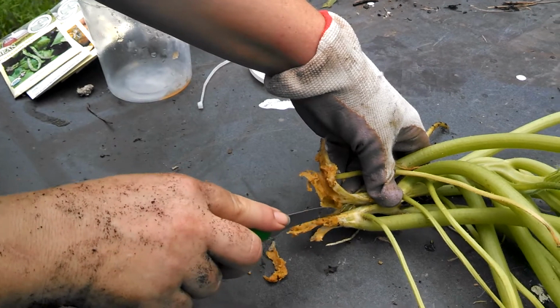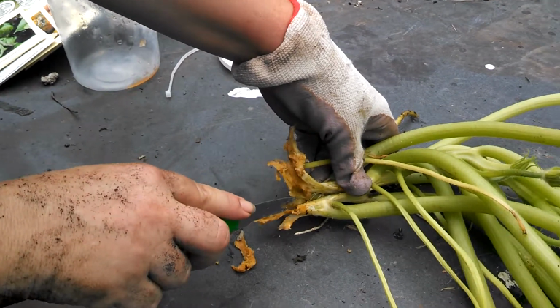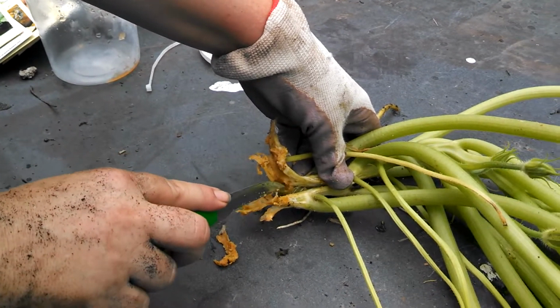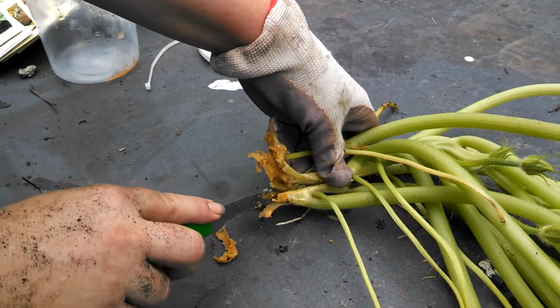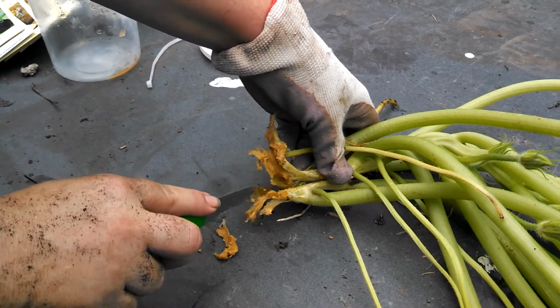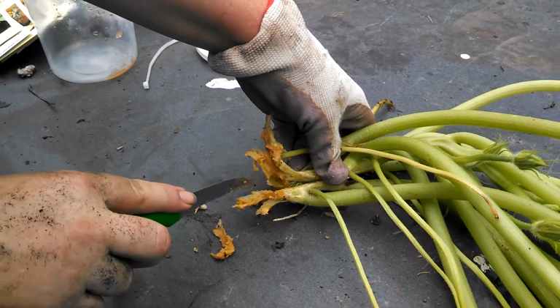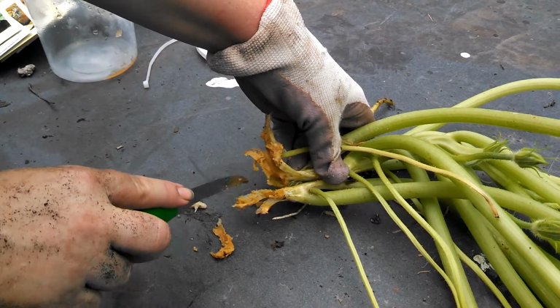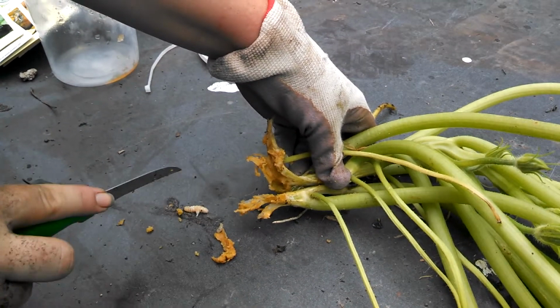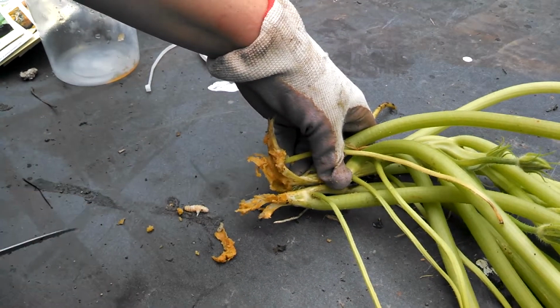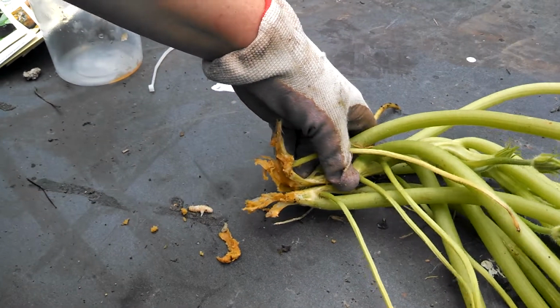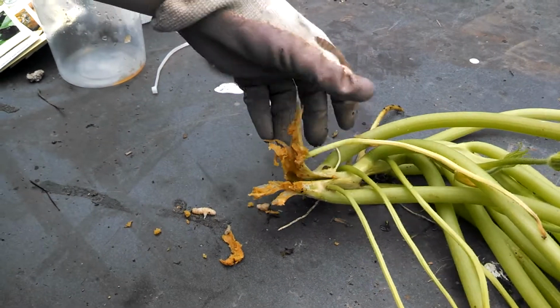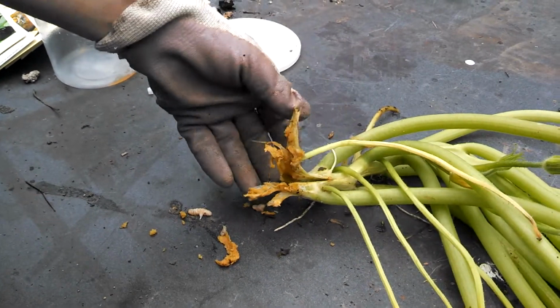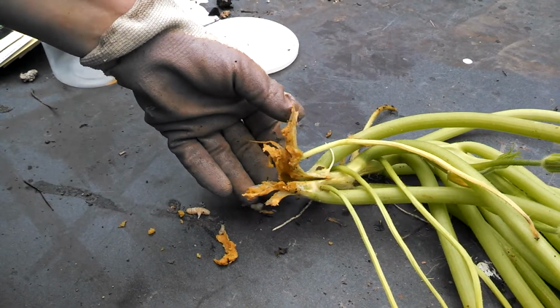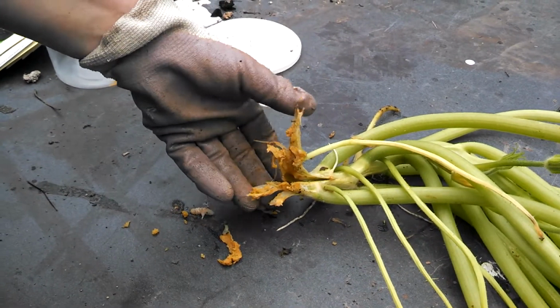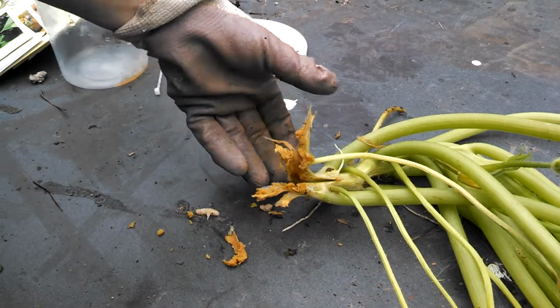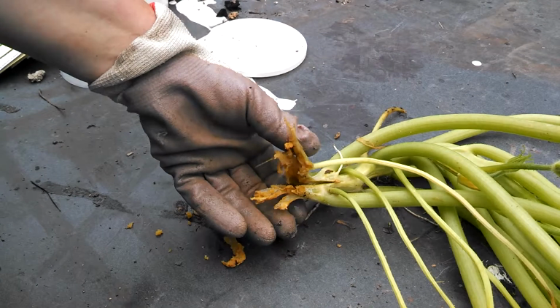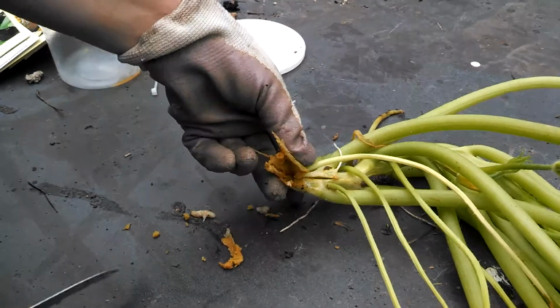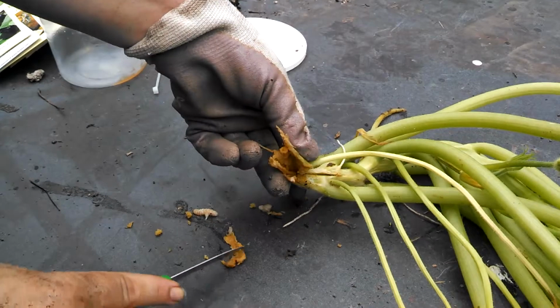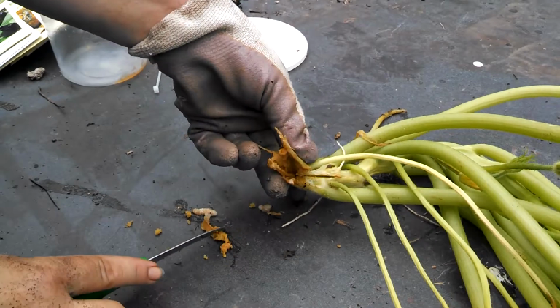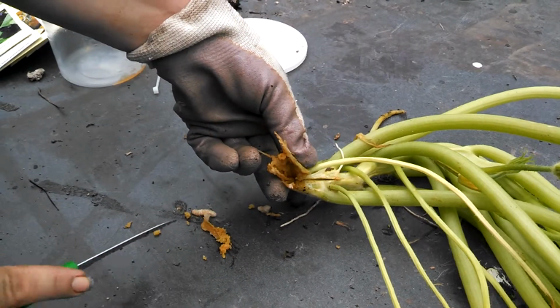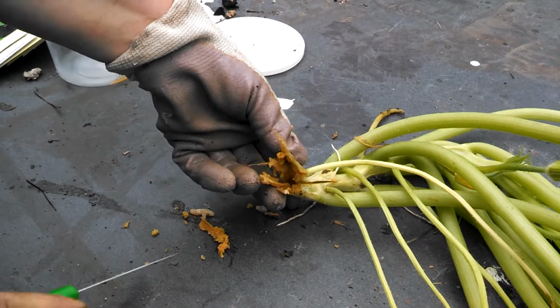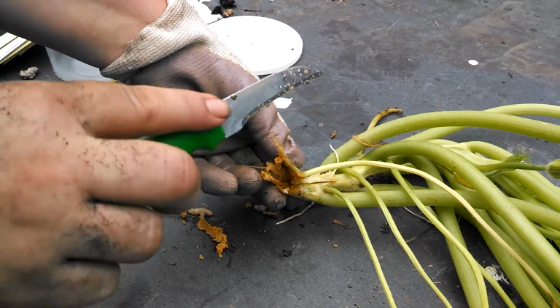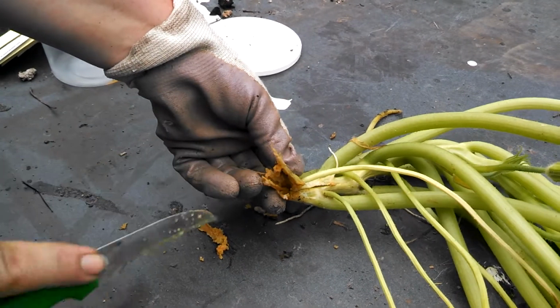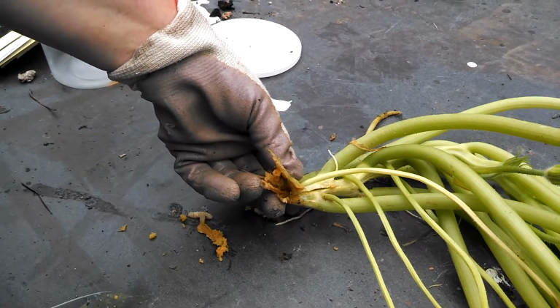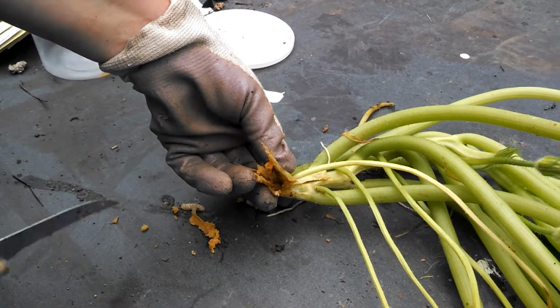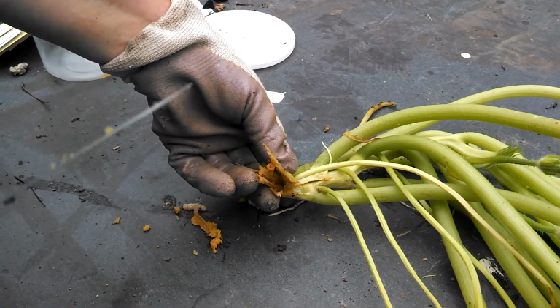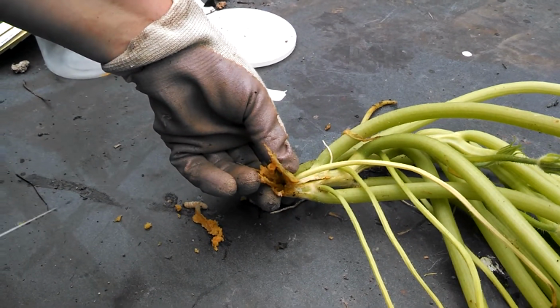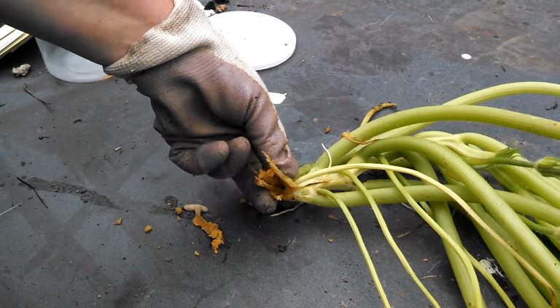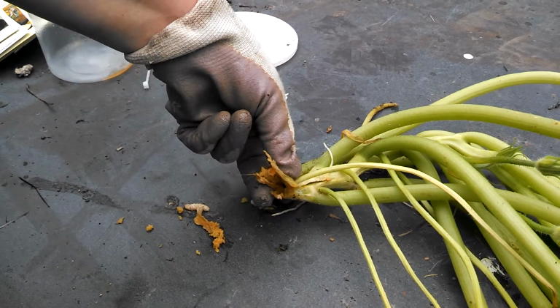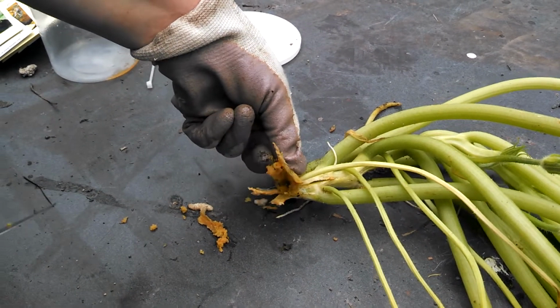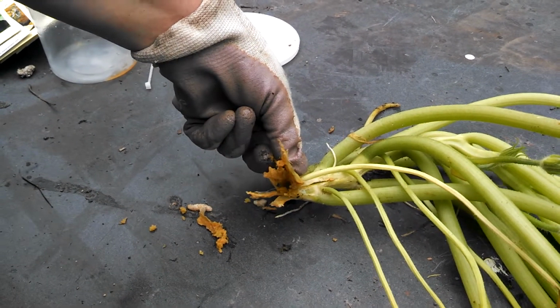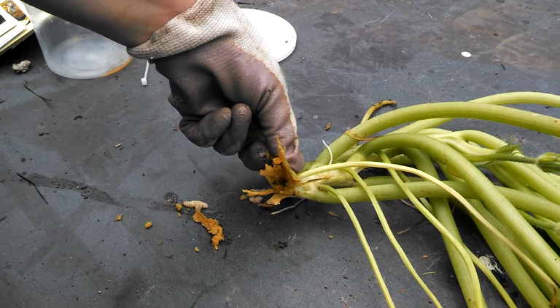Ideally you do this before the plant actually died or got cut. But once the surgery is done and you're sure they're all out, you would cover that in compost and pray for the best. Feed these to your chickens.